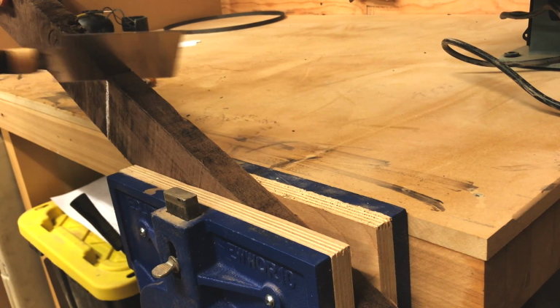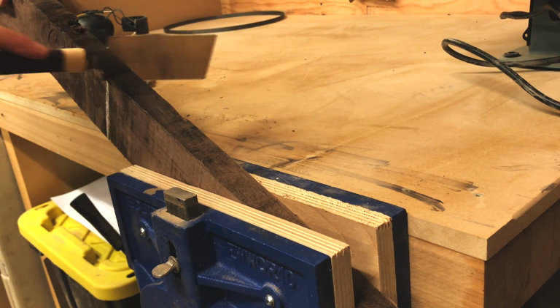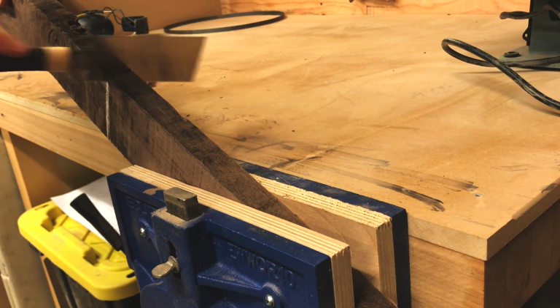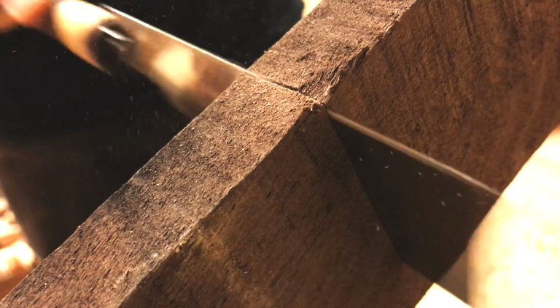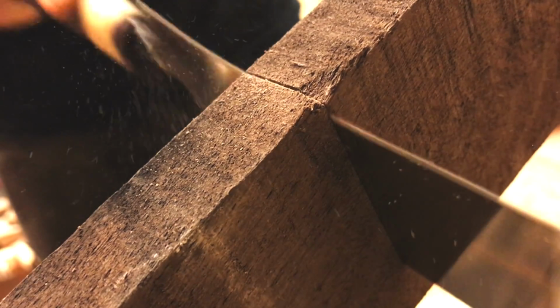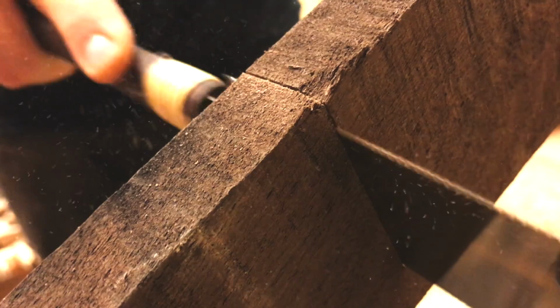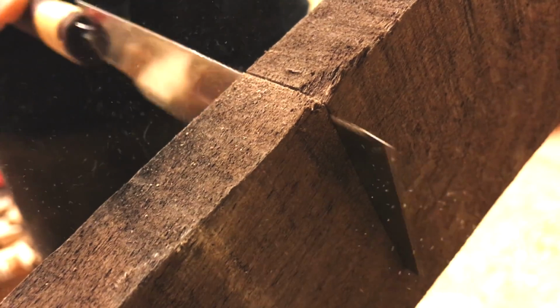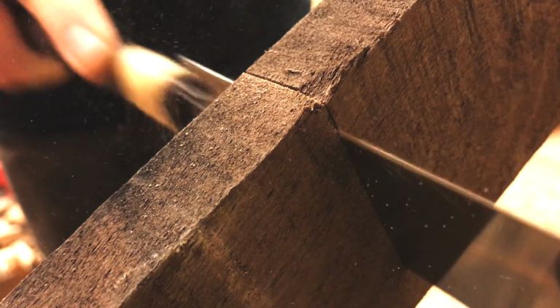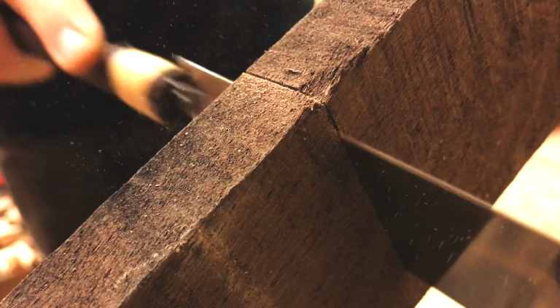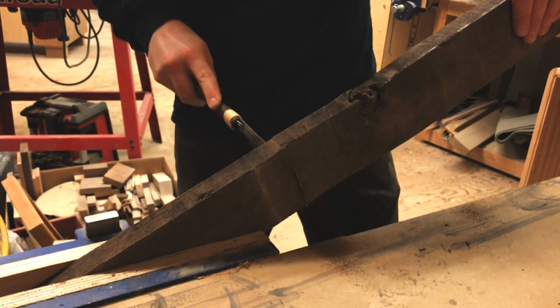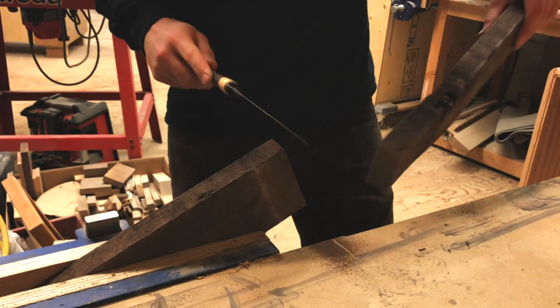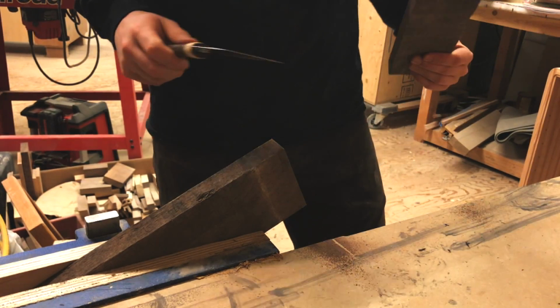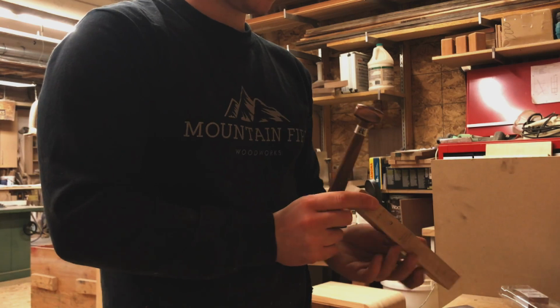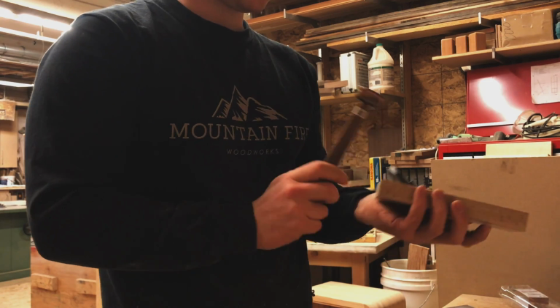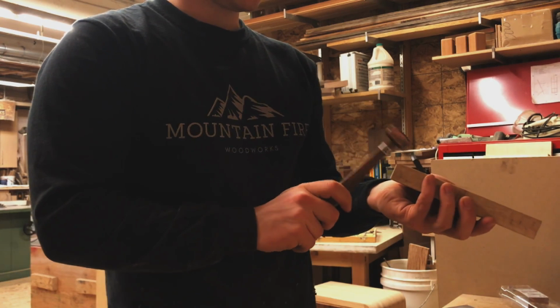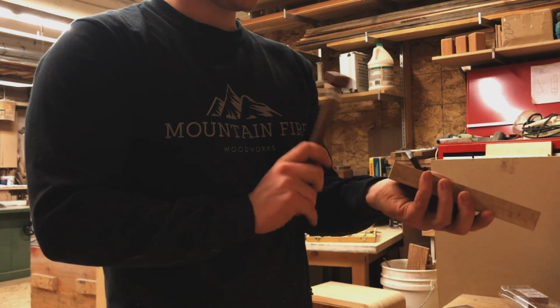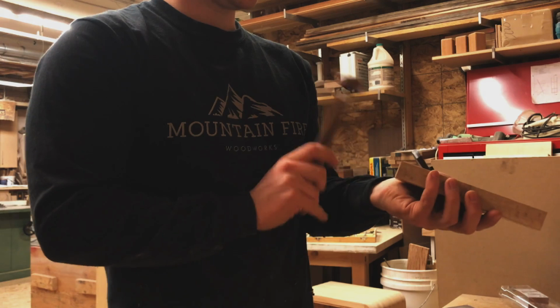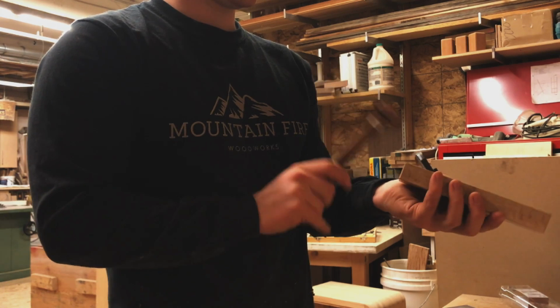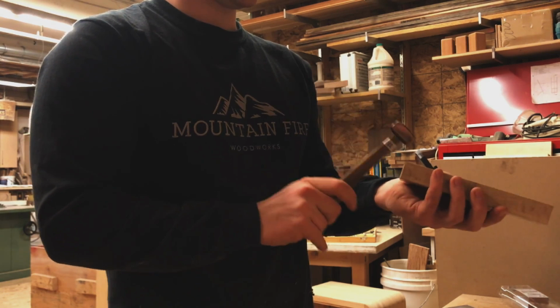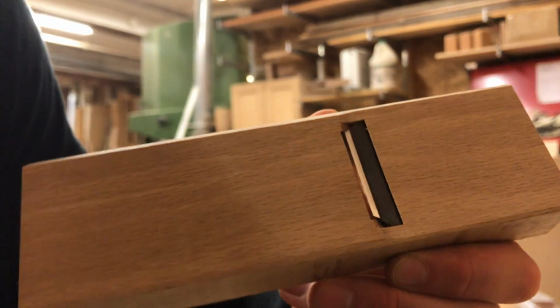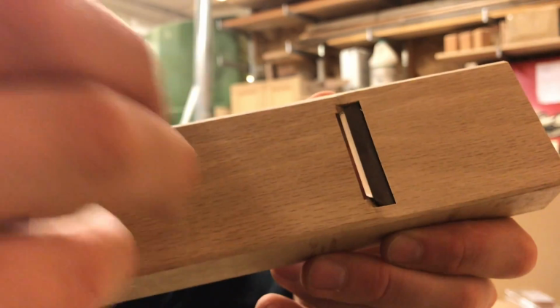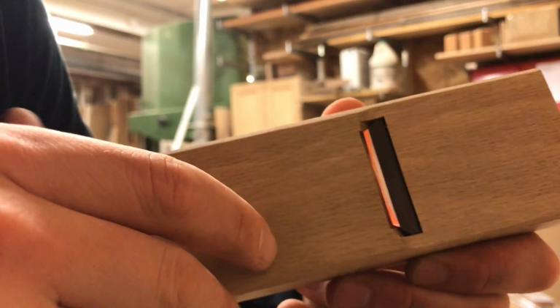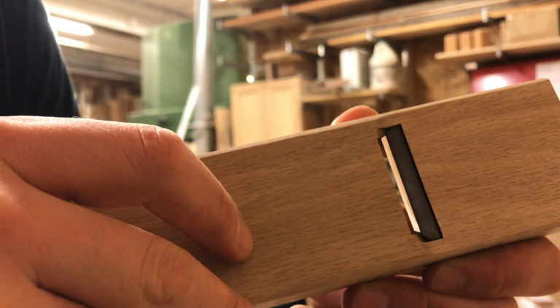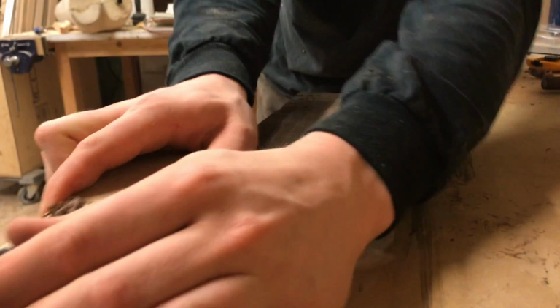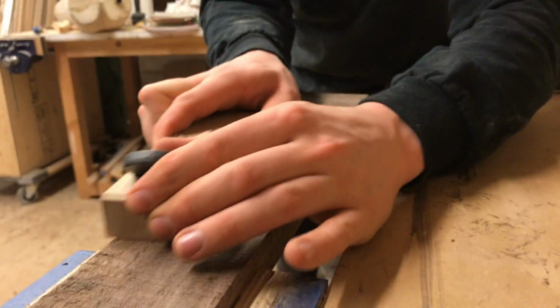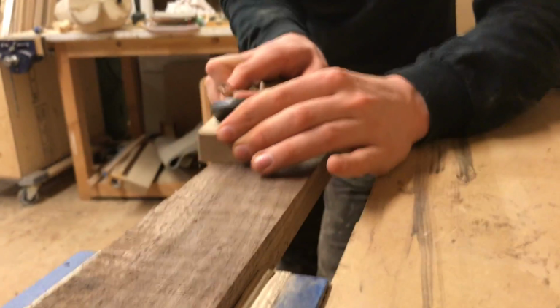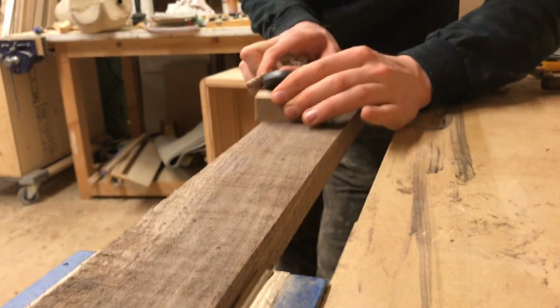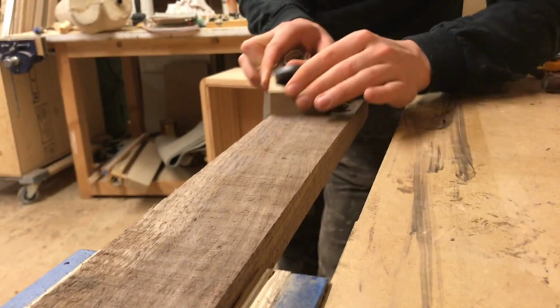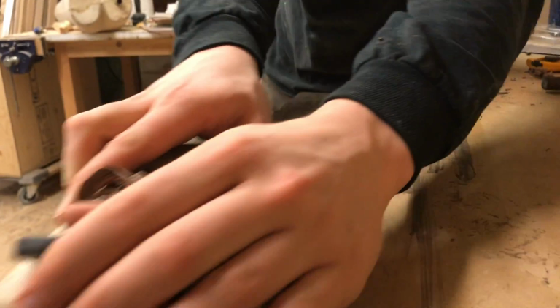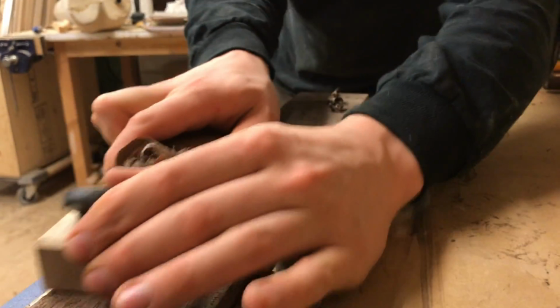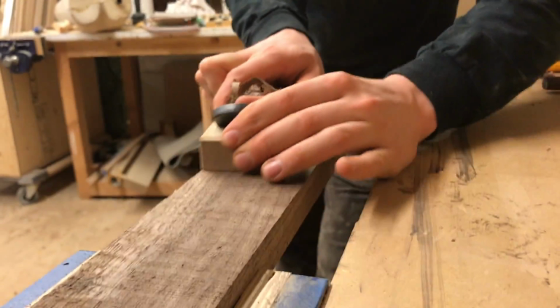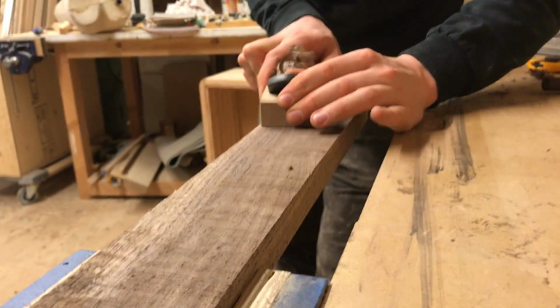I cut the pieces to rough length to make the planing a little bit easier. I used this small Japanese plane I received as a Christmas gift to bring the pieces to about 3 quarters of an inch in thickness. This step can be done with a jointer and planer if you have access to one.